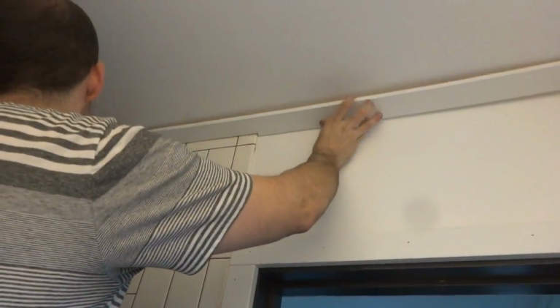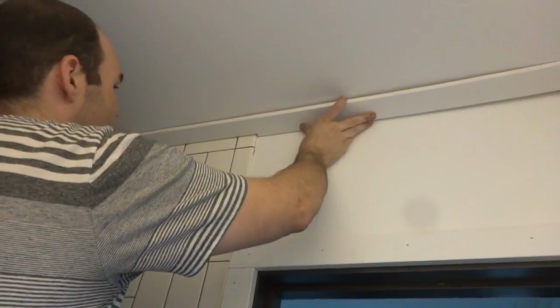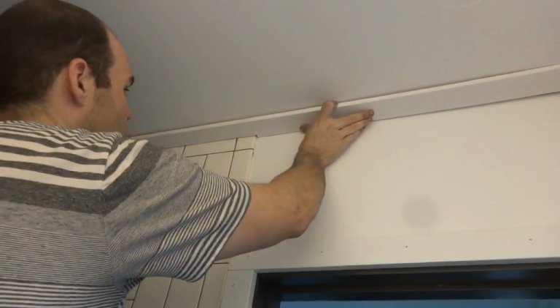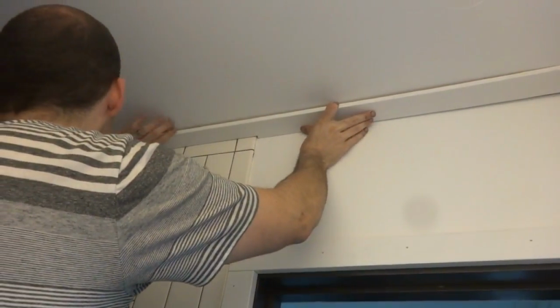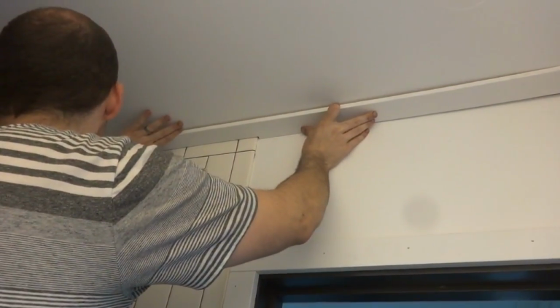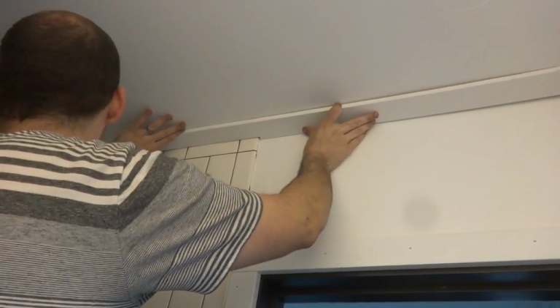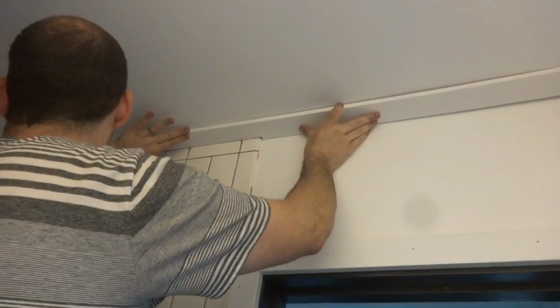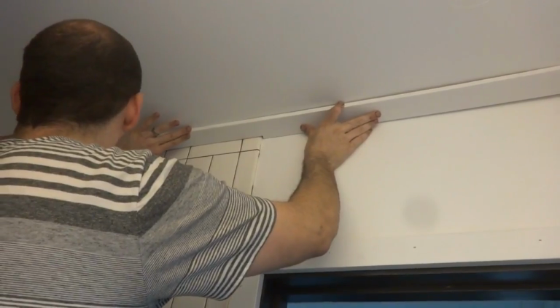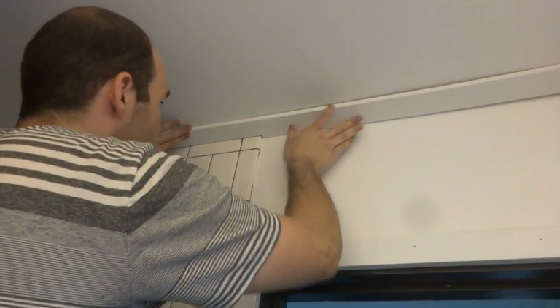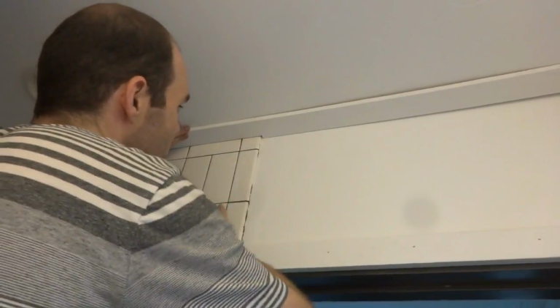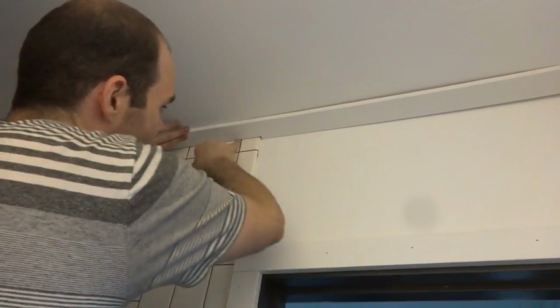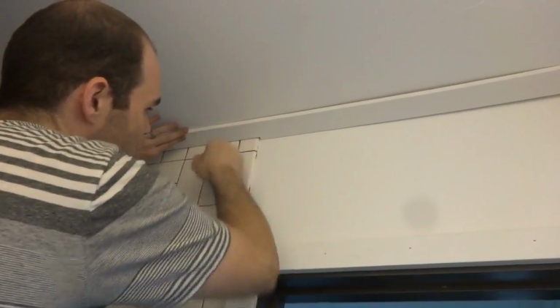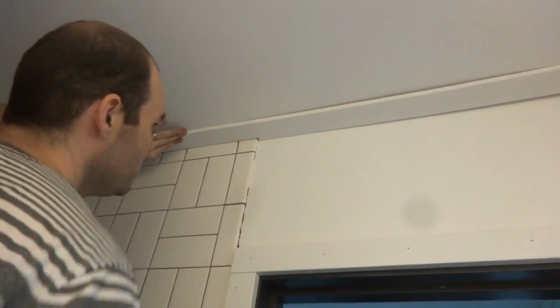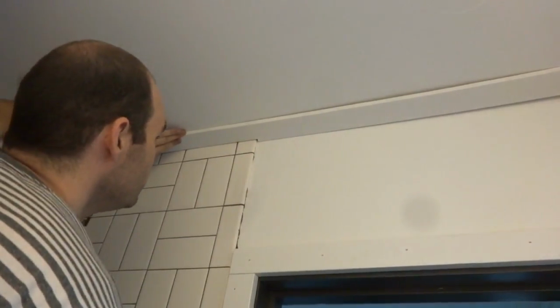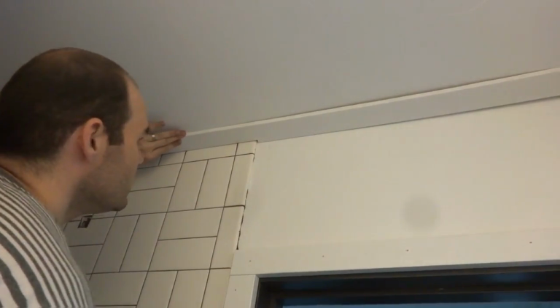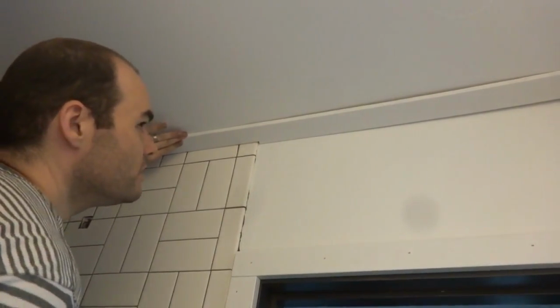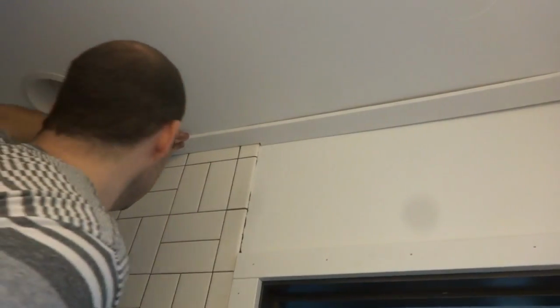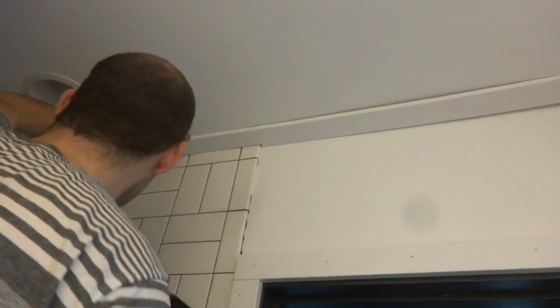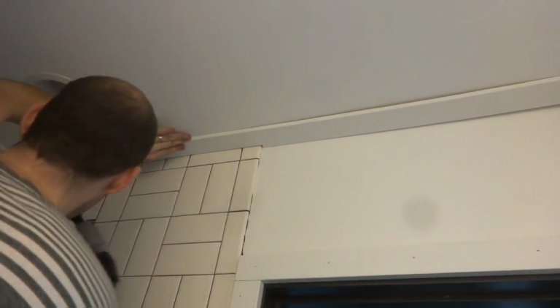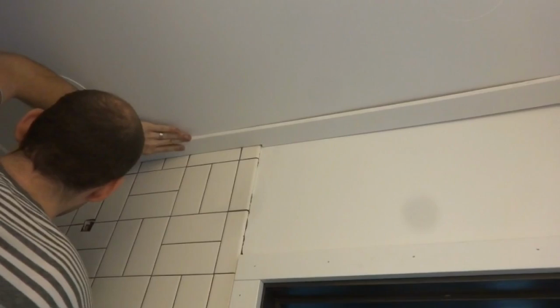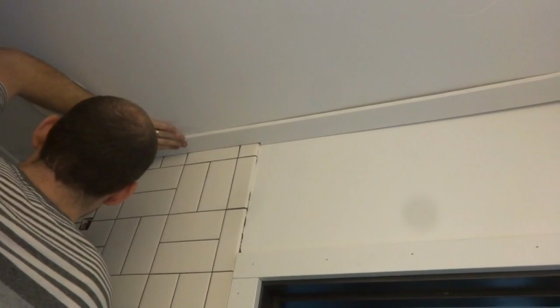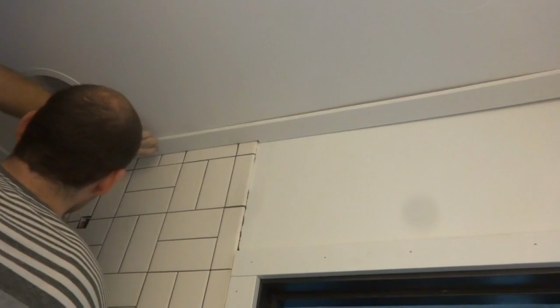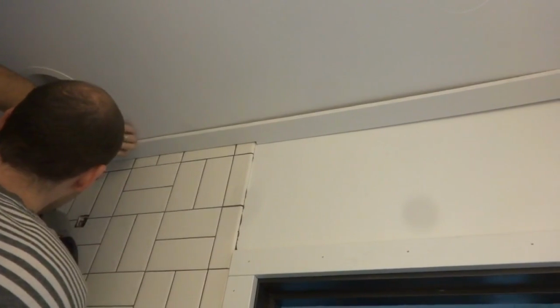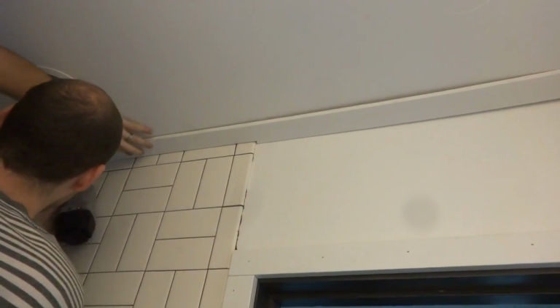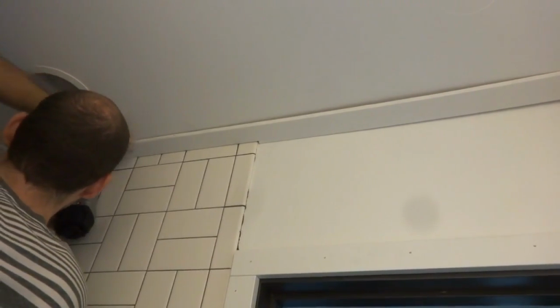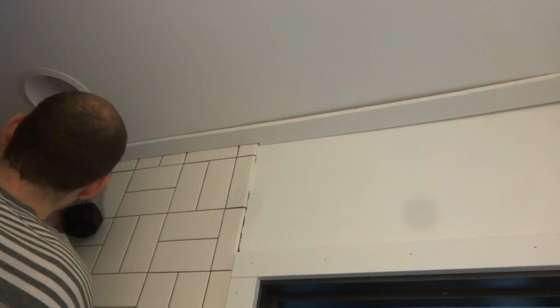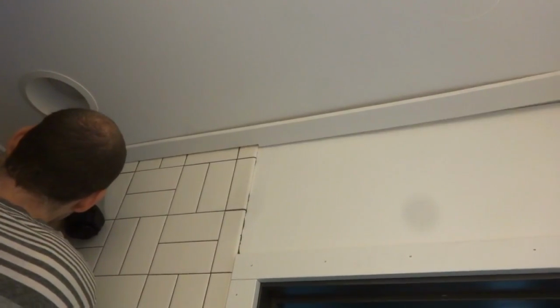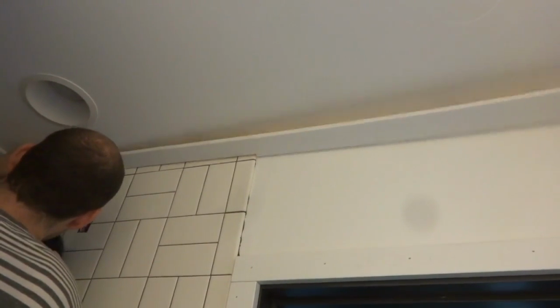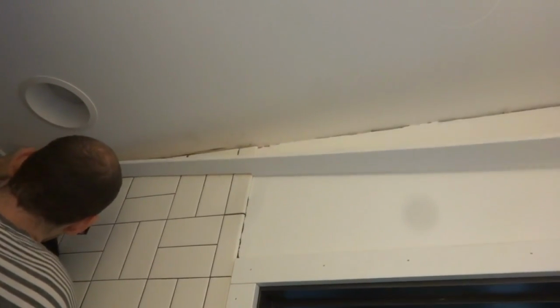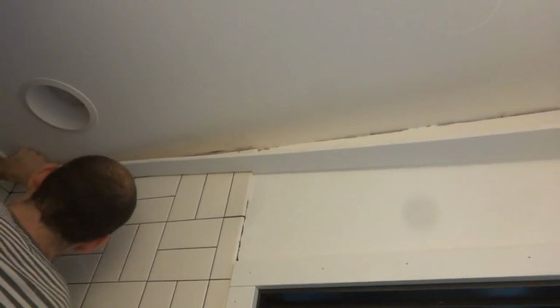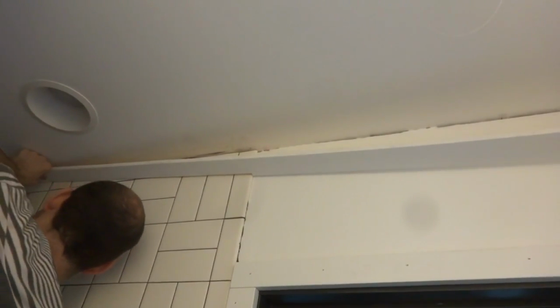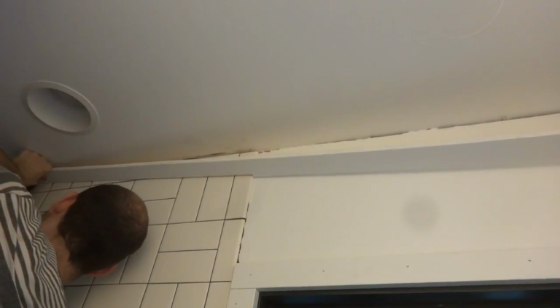This ceiling trim piece I had to notch to fit around the tile, so it was a little tricky. It's also bowed, so I've got to work with that too getting it started up here.